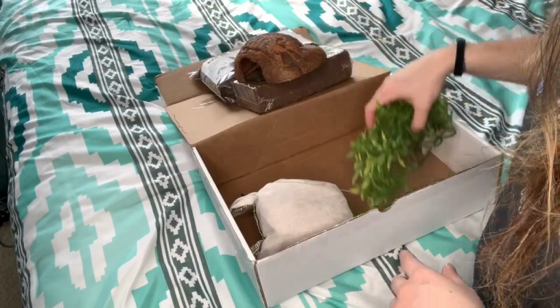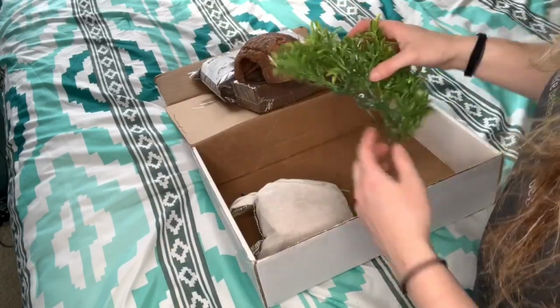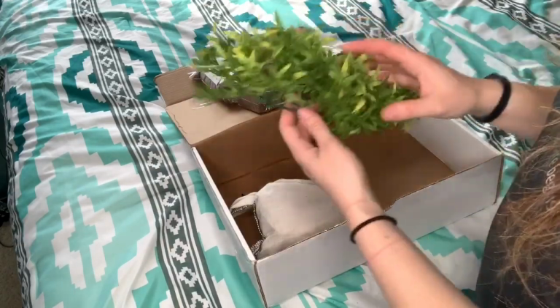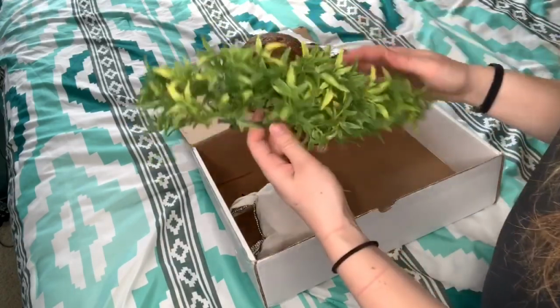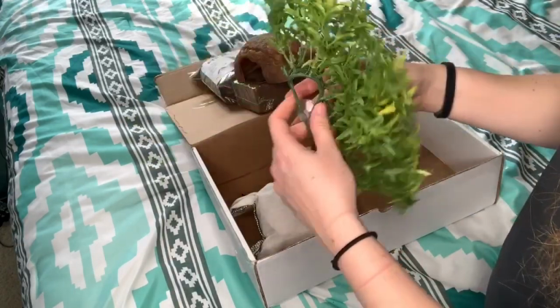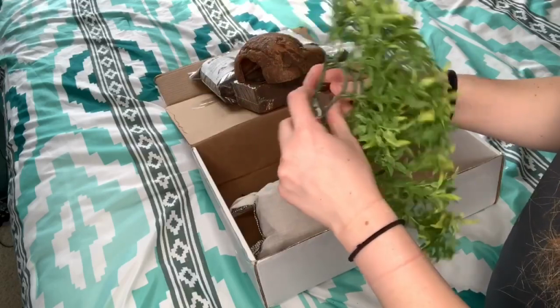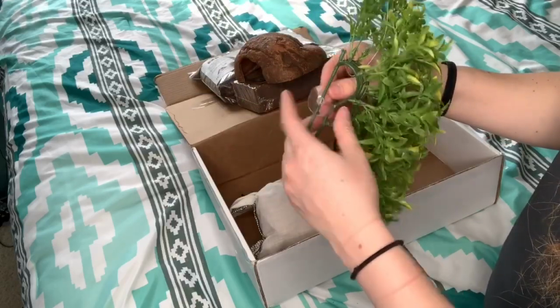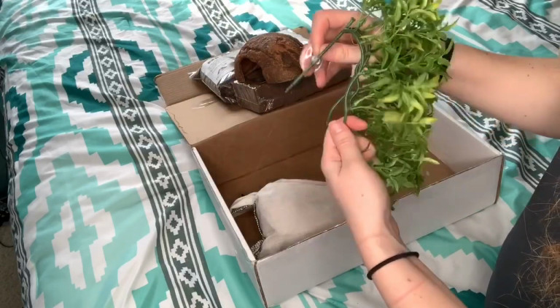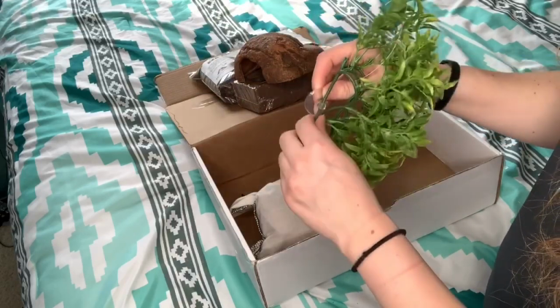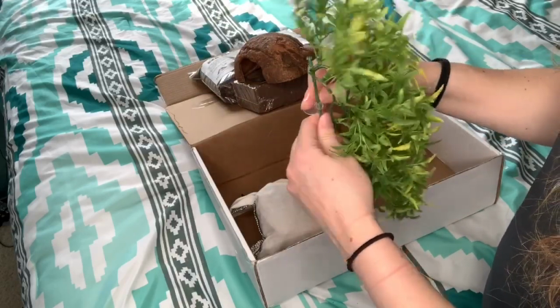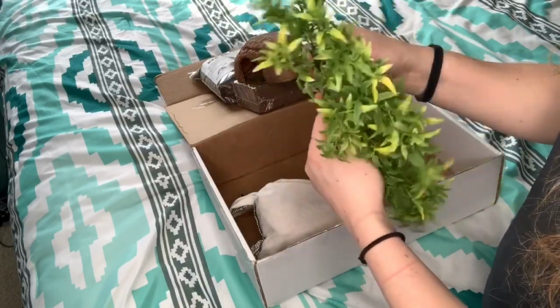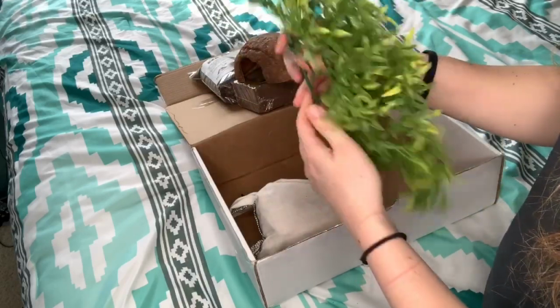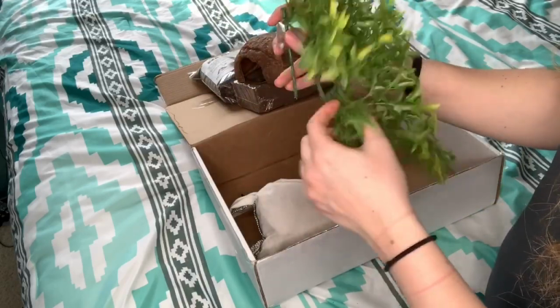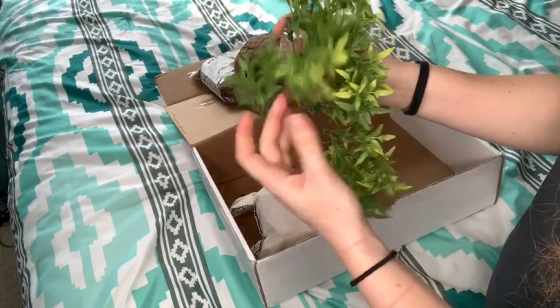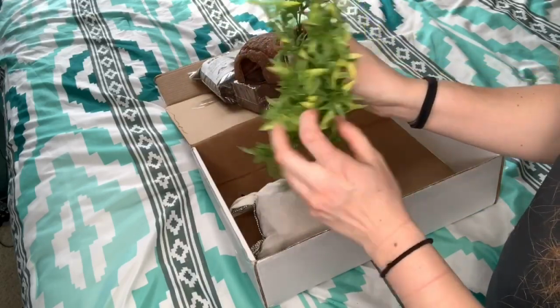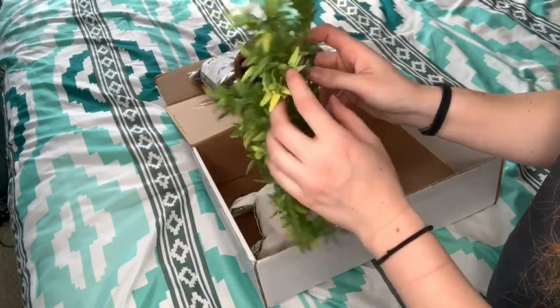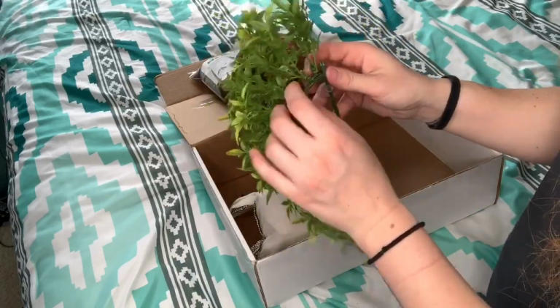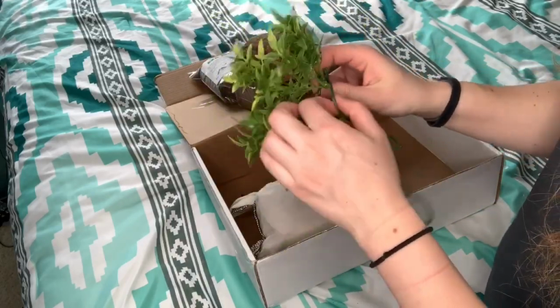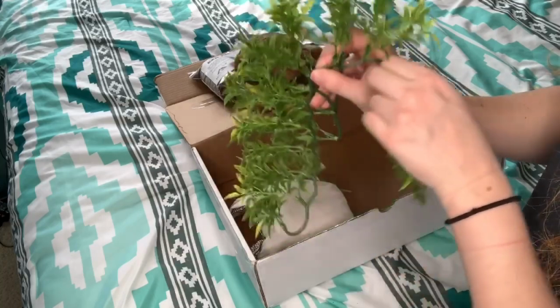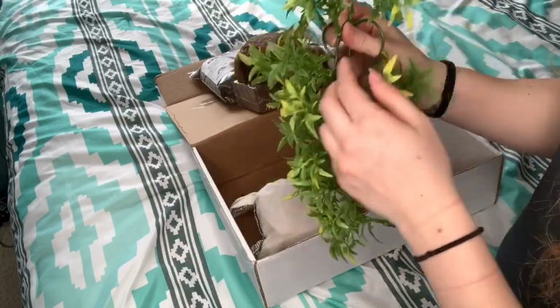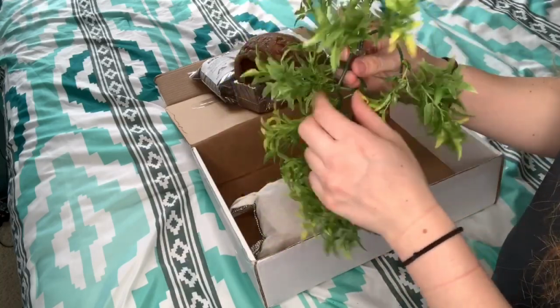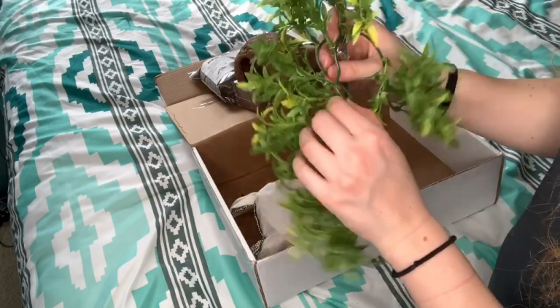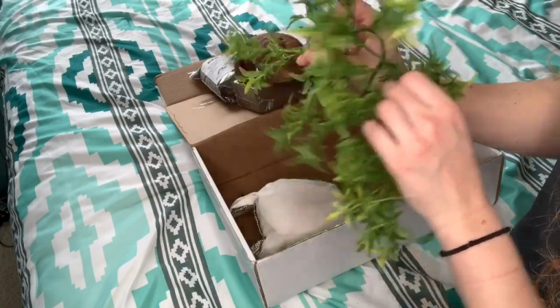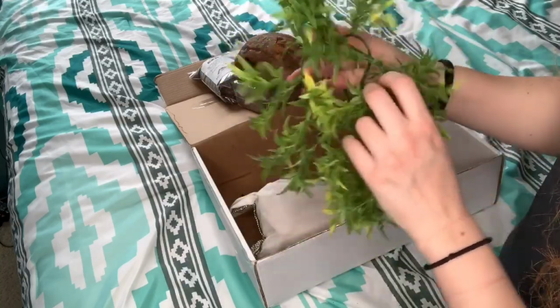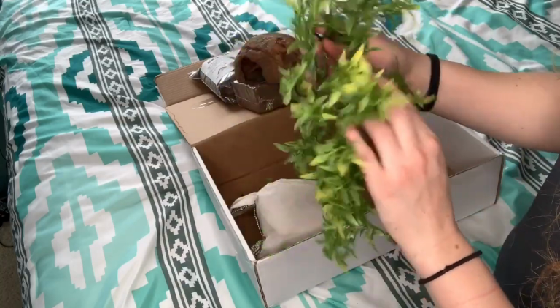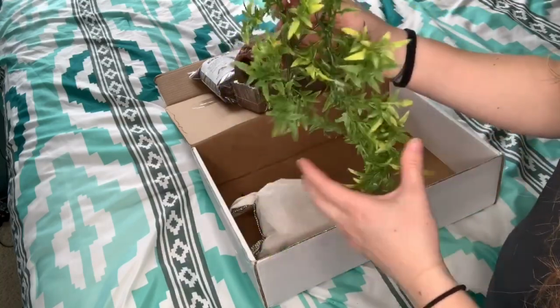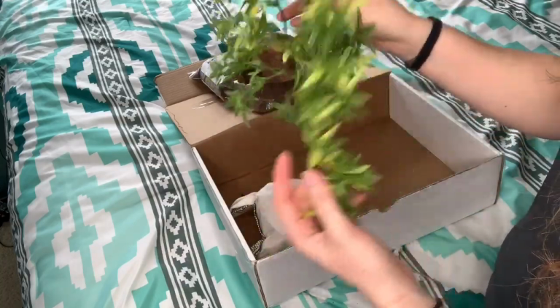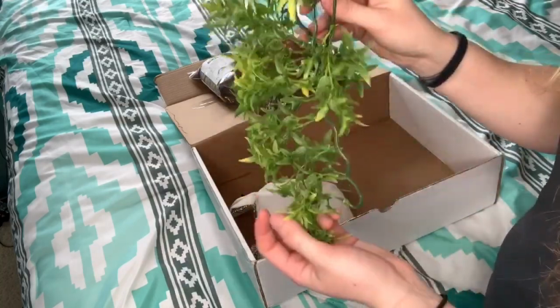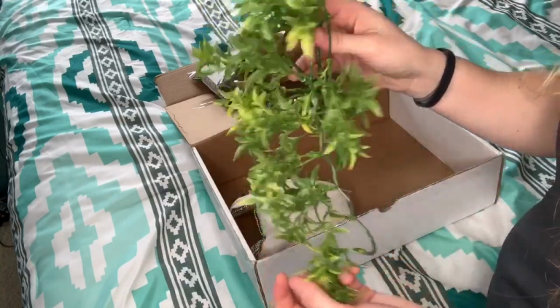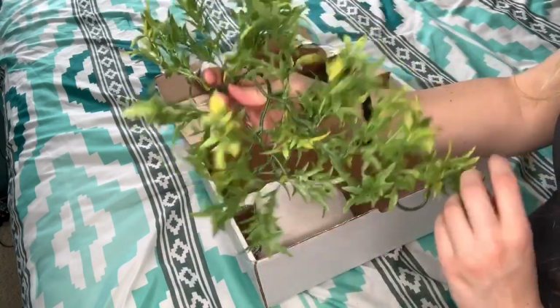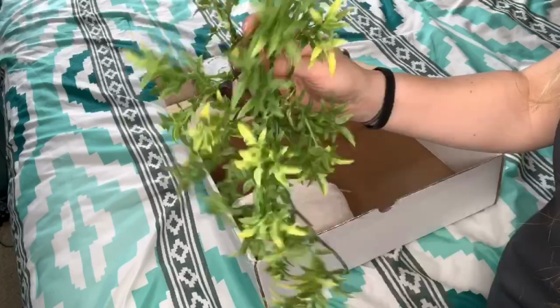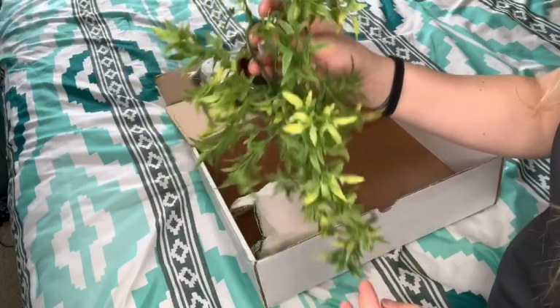And then we've got a nice suction cup plant. You really can't have enough of these suction cup plants. I've been wanting to get more for Calypso and for Kahlua, and I really like this one.